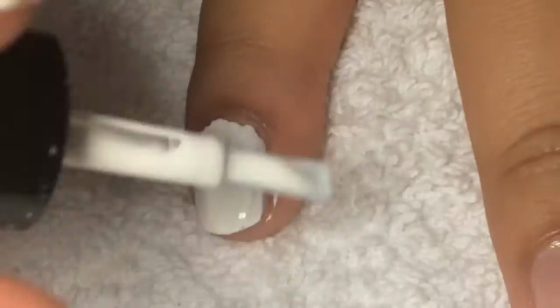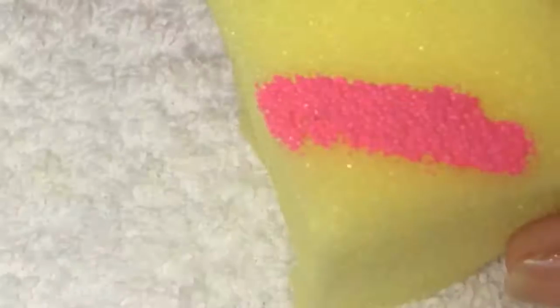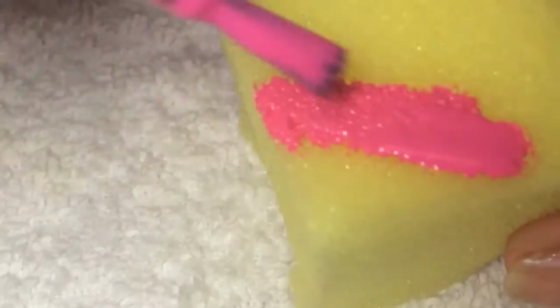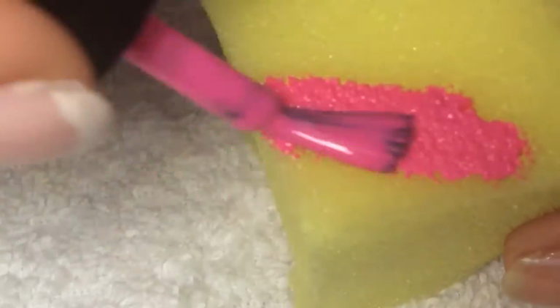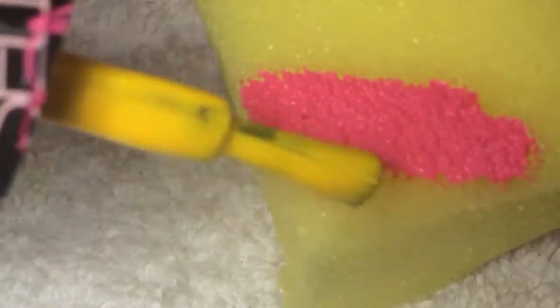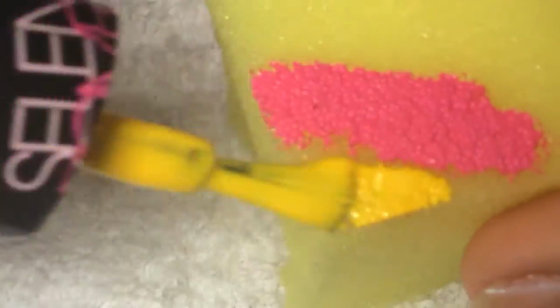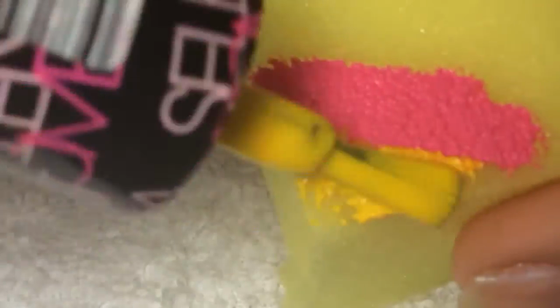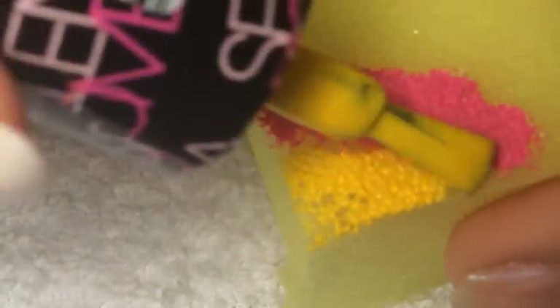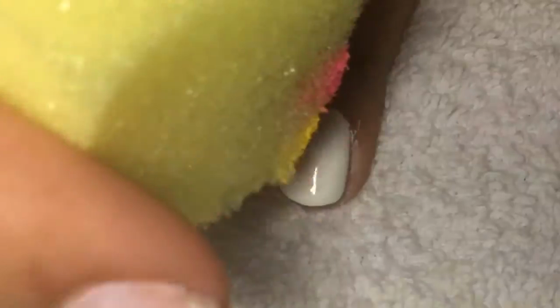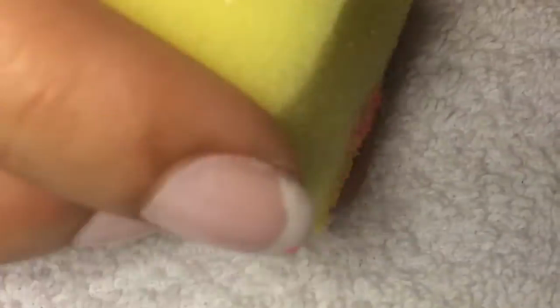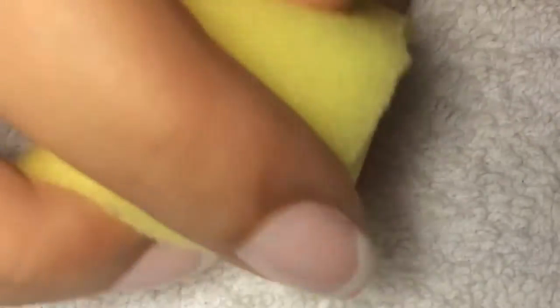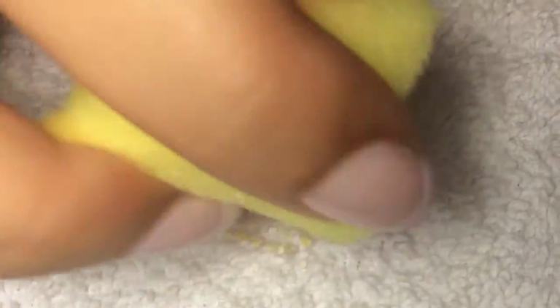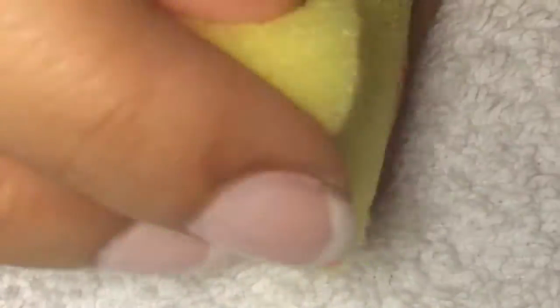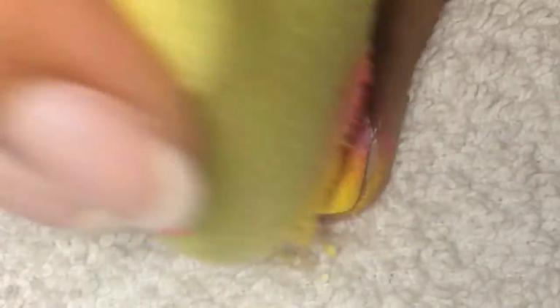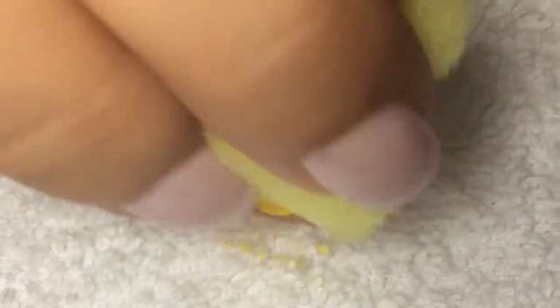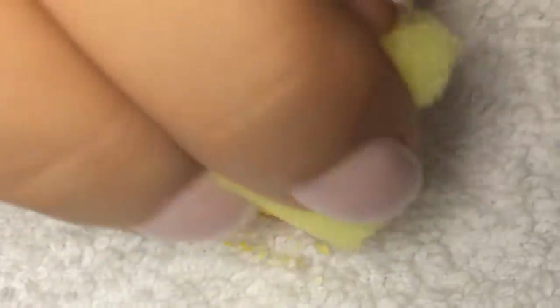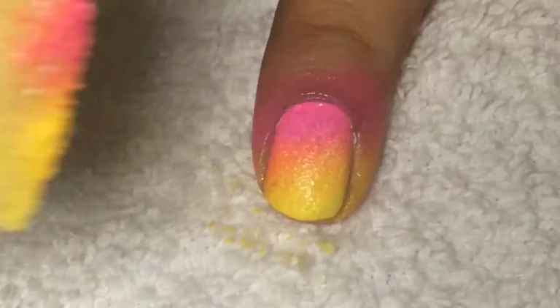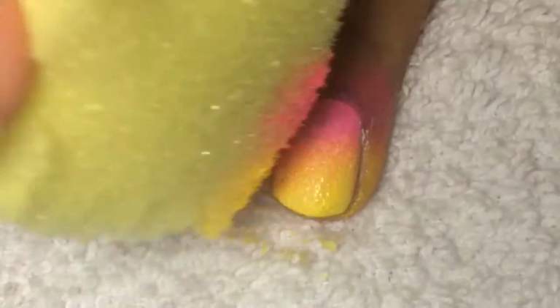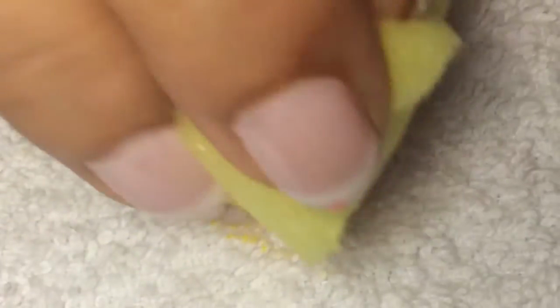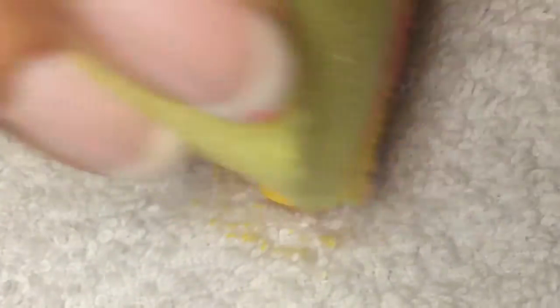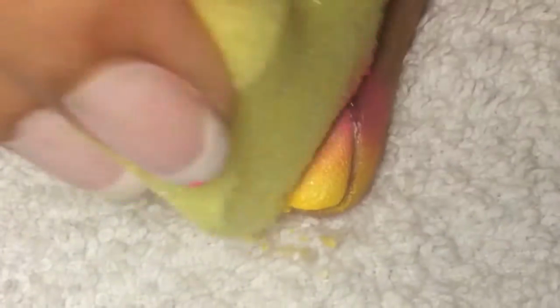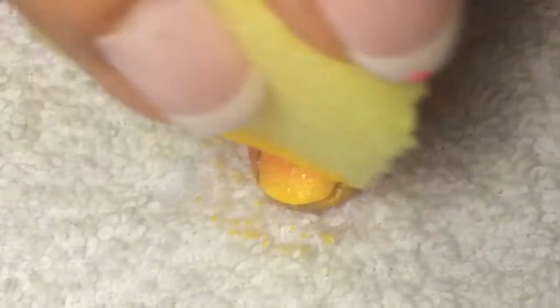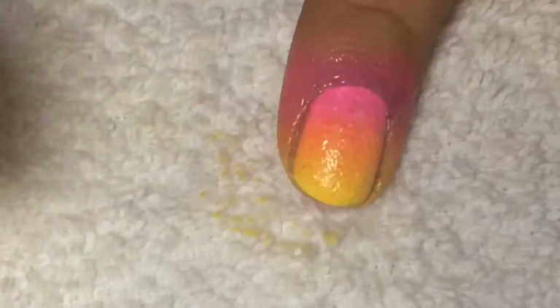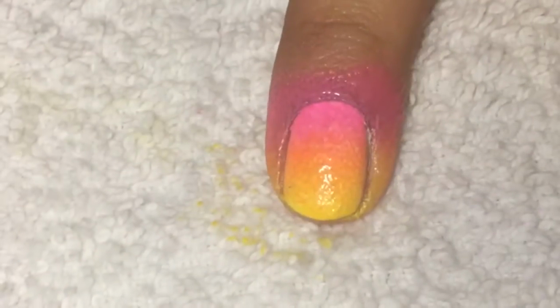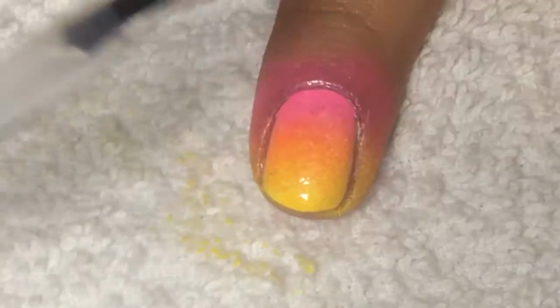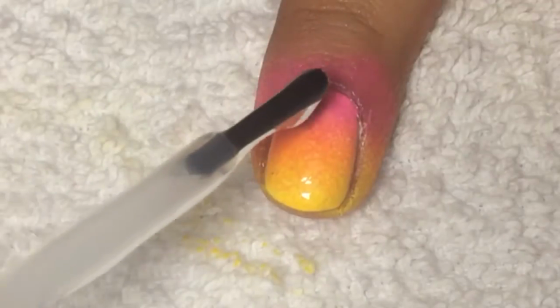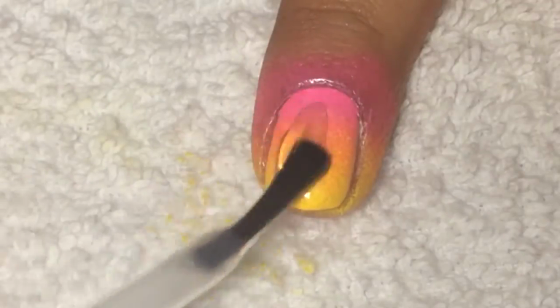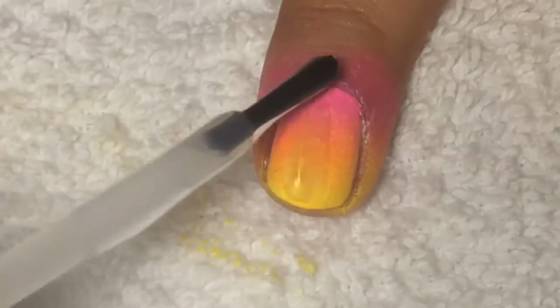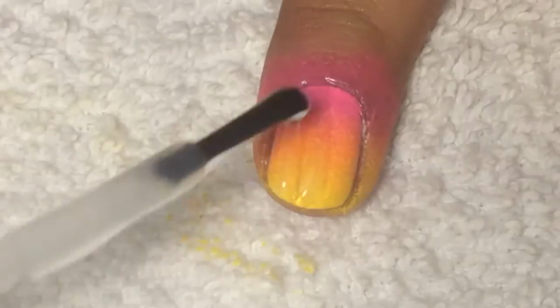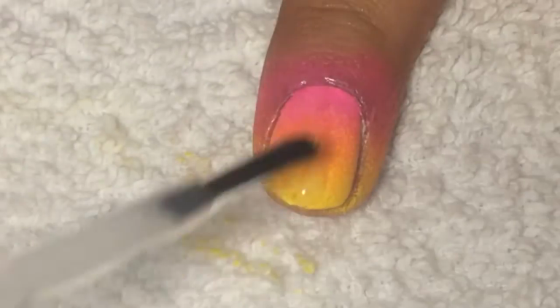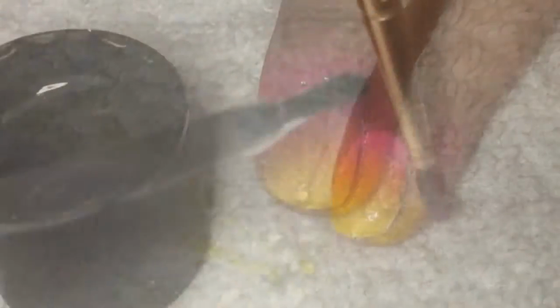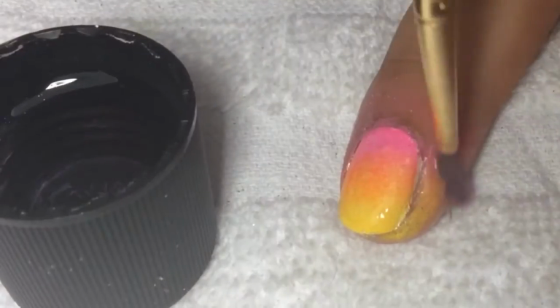After the white nail polish dries, get a sponge and put a pink and yellow nail polish on it, and sponge it on top of the dried white nail polish. This will create an ombre effect. Right after that, apply a fast-drying top coat so that it blends together and creates a really pretty ombre effect.